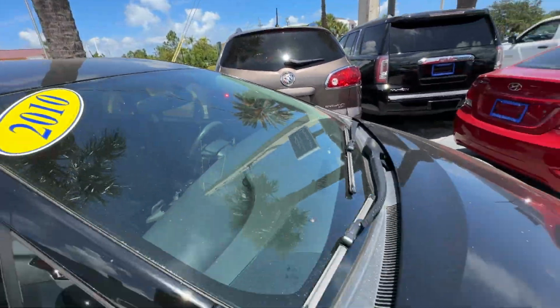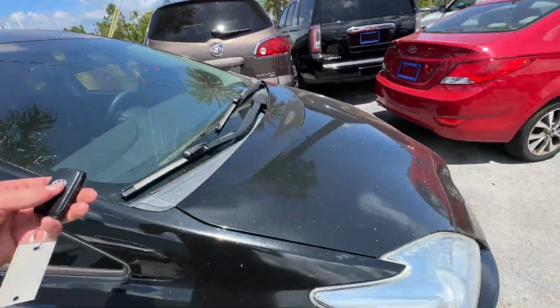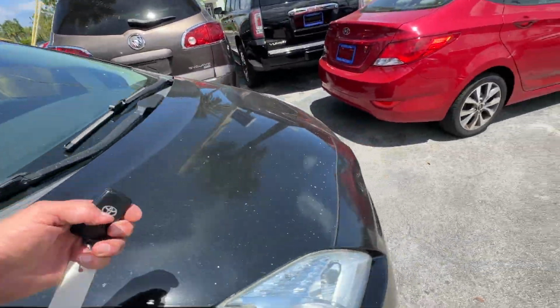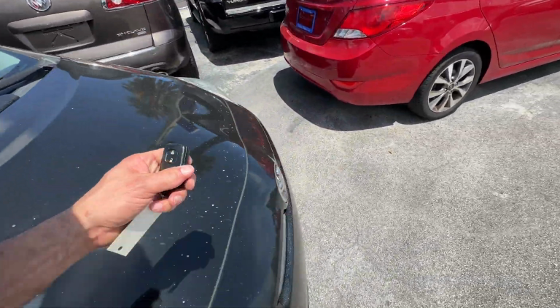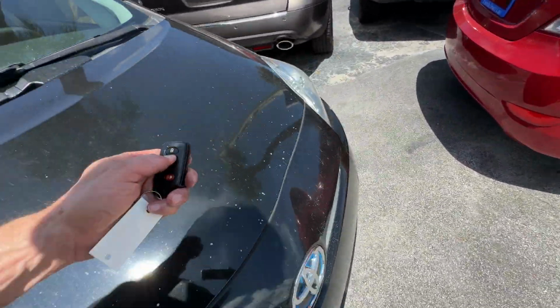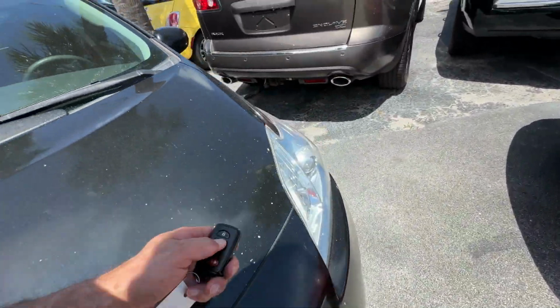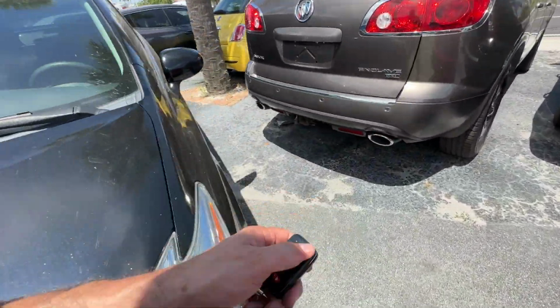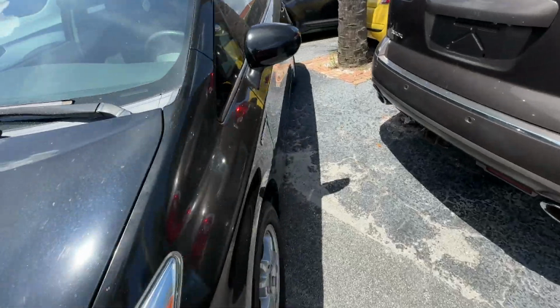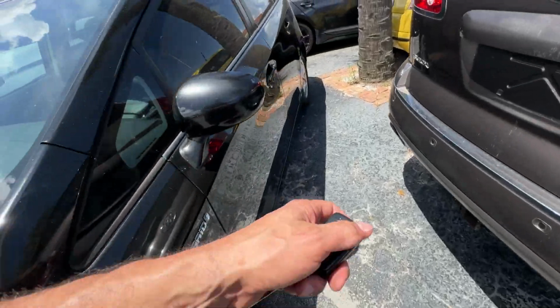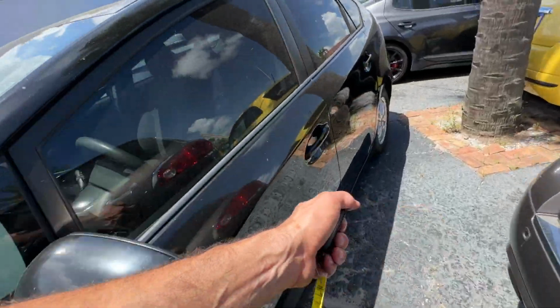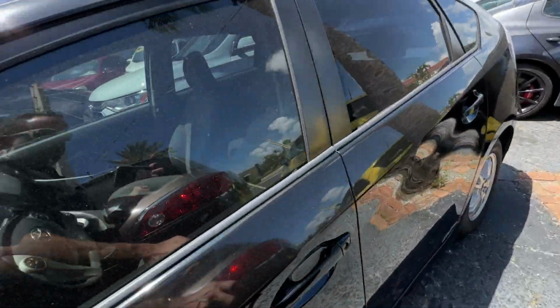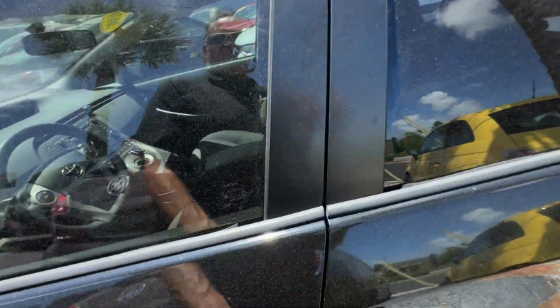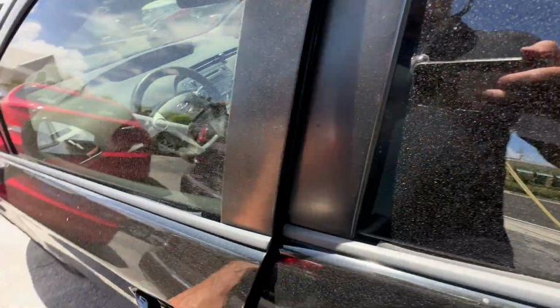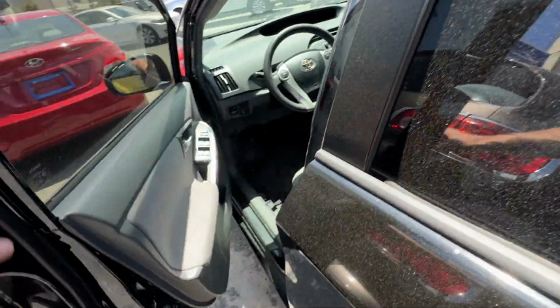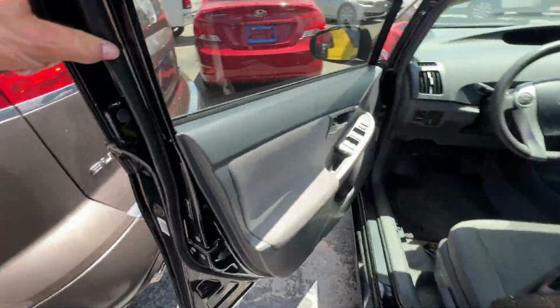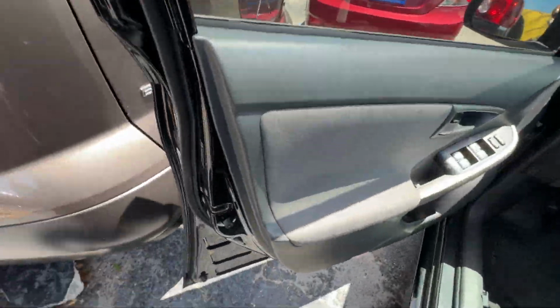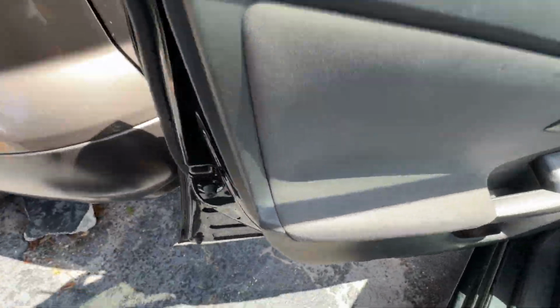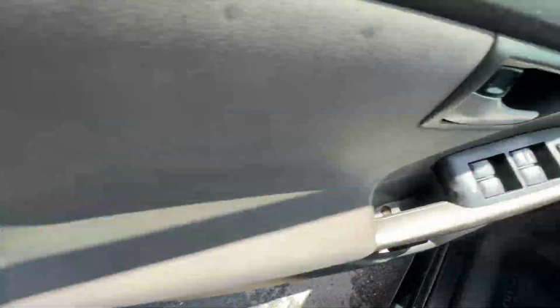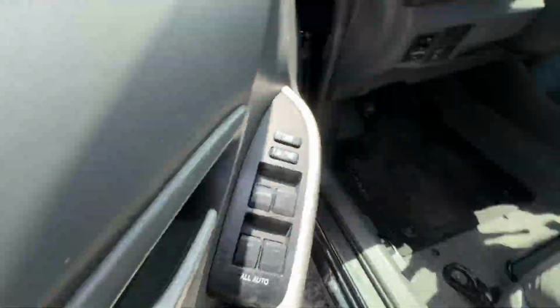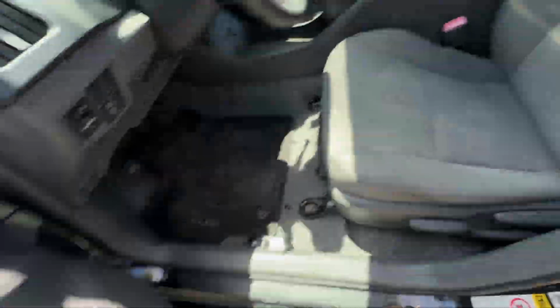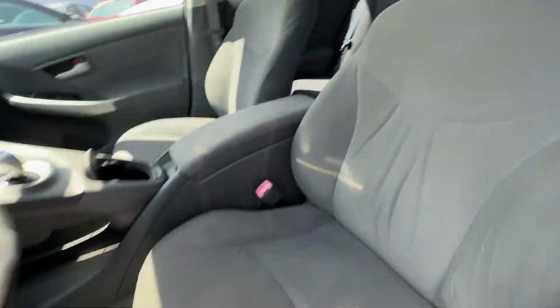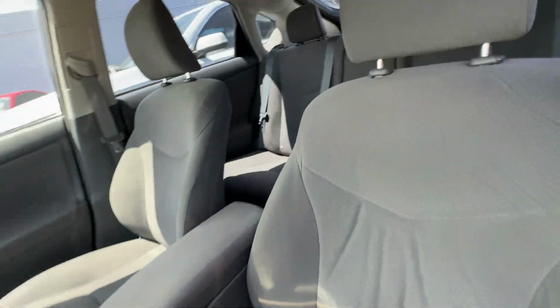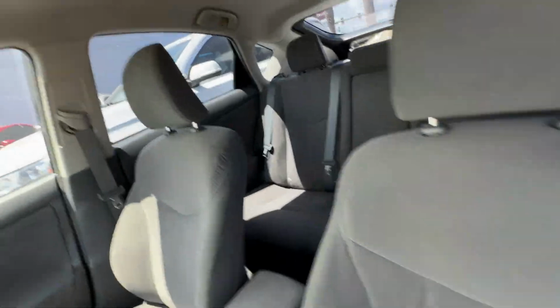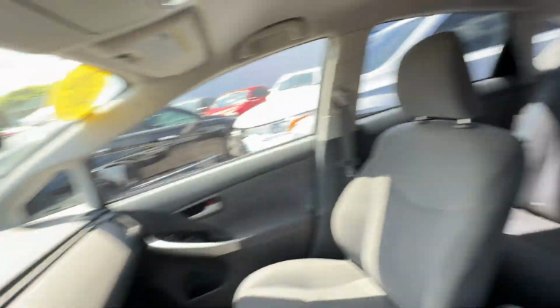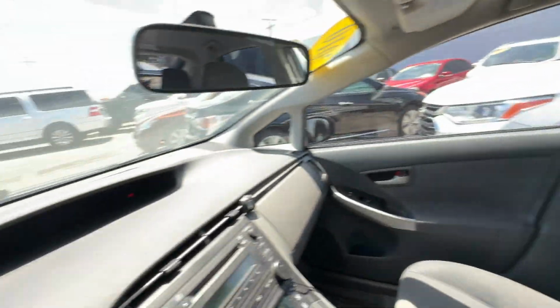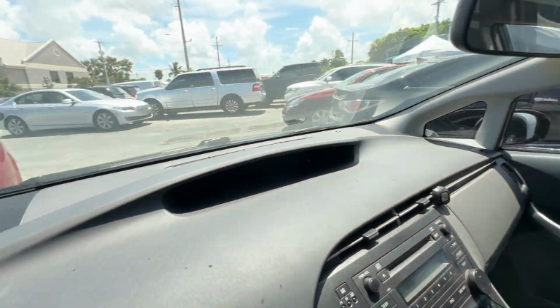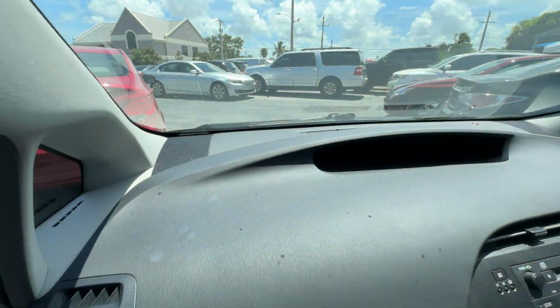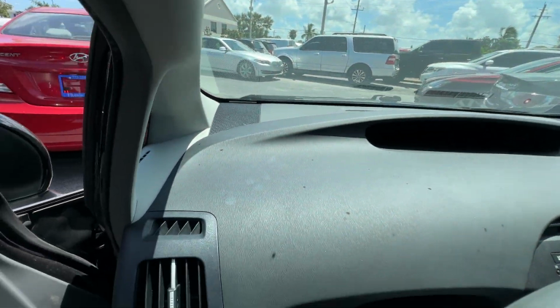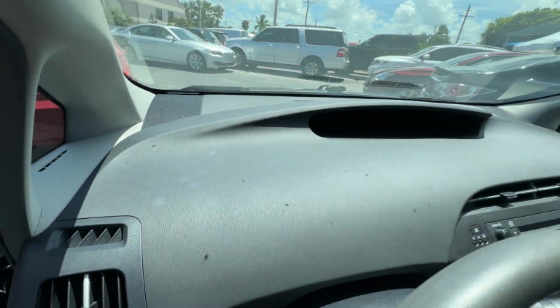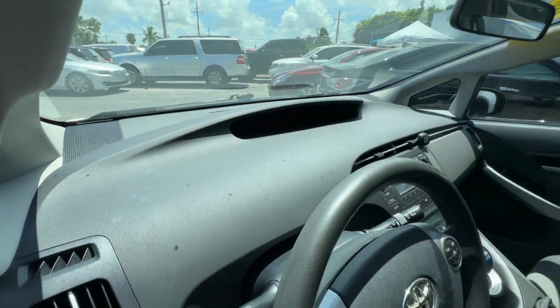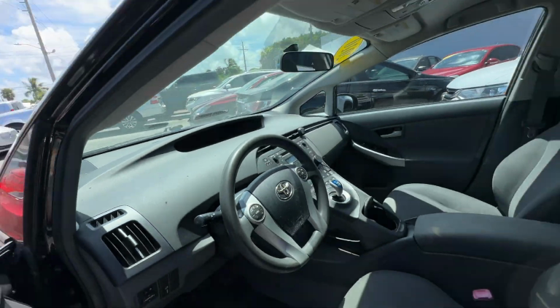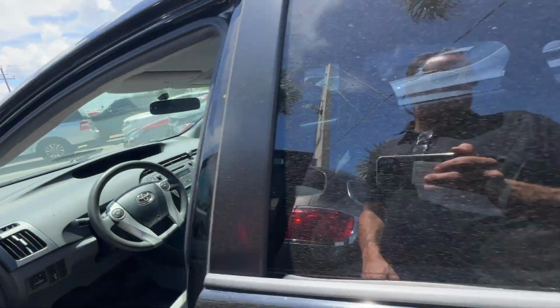Let's take a look inside. Driver's door looks great. Driver's seat looks excellent. Dashboard's in really good shape.